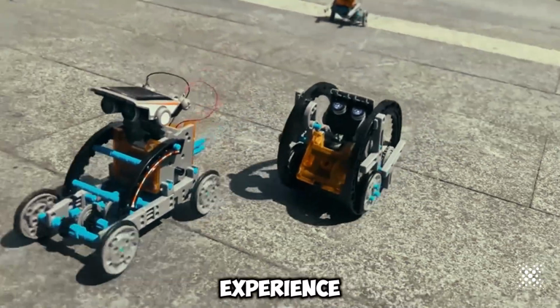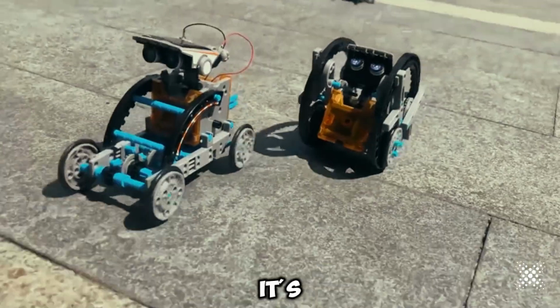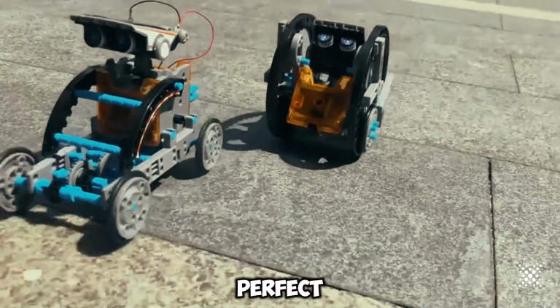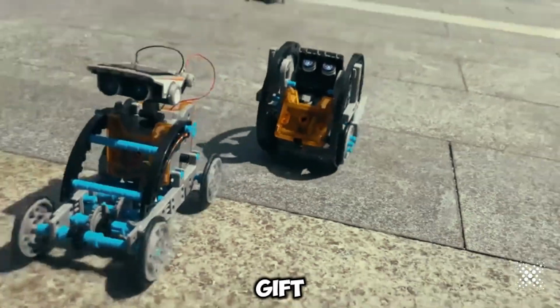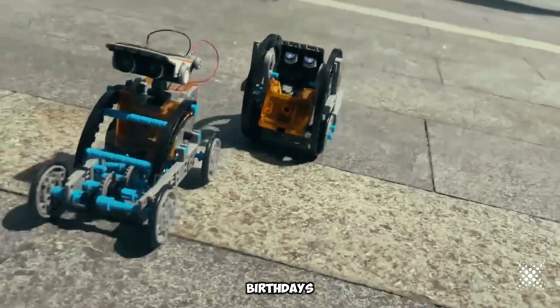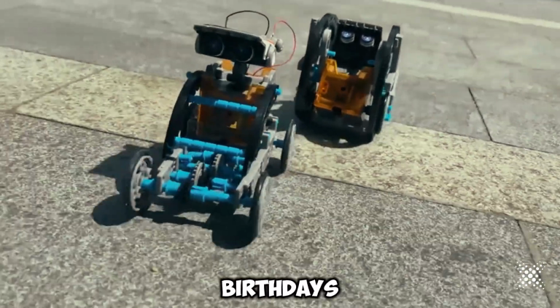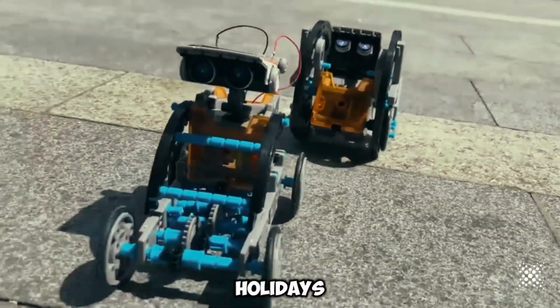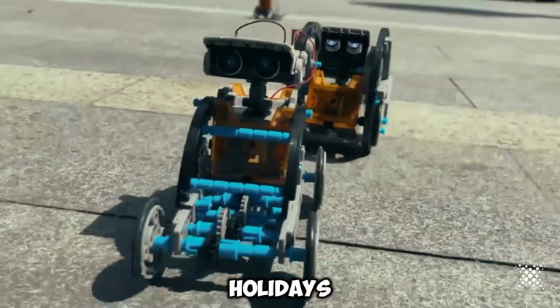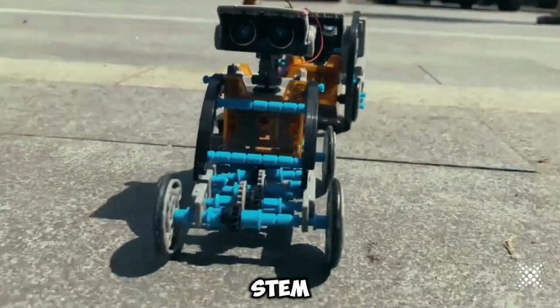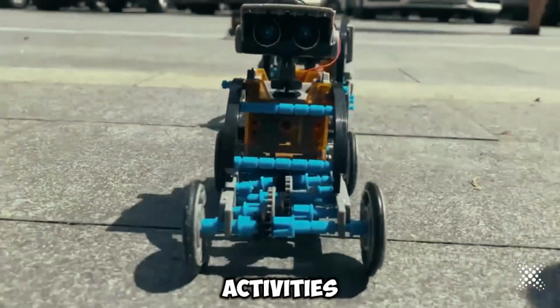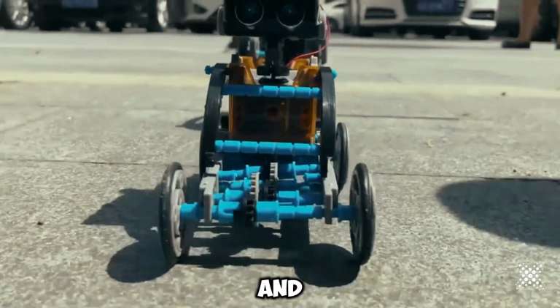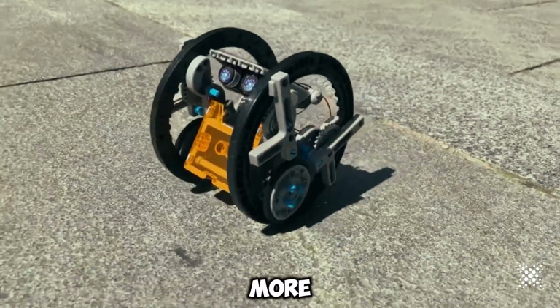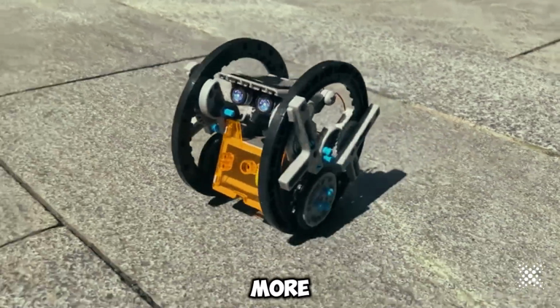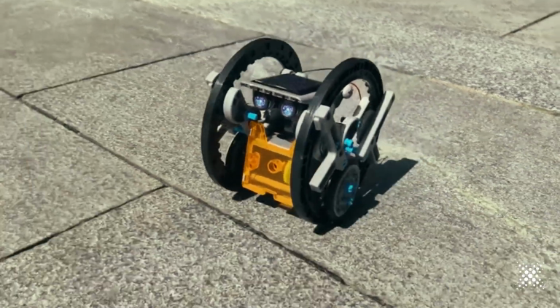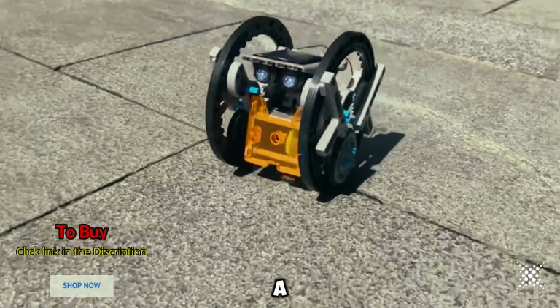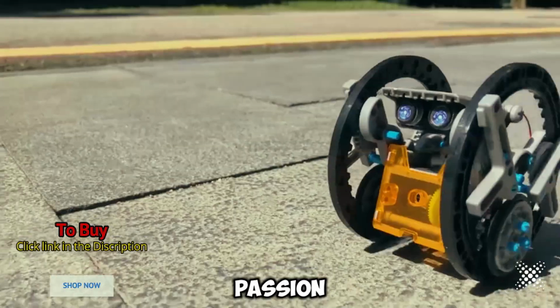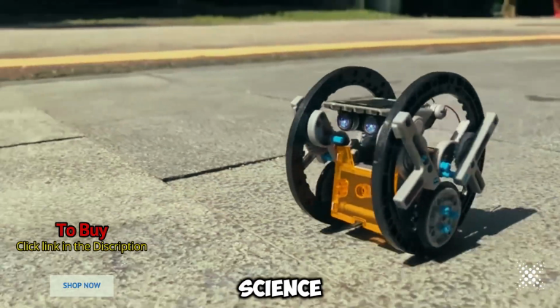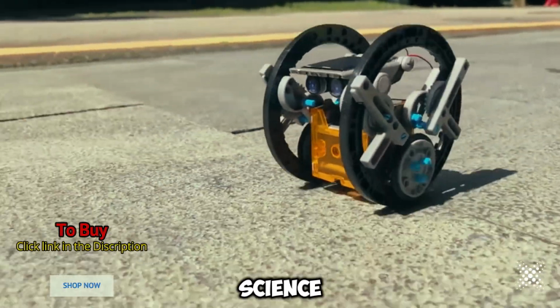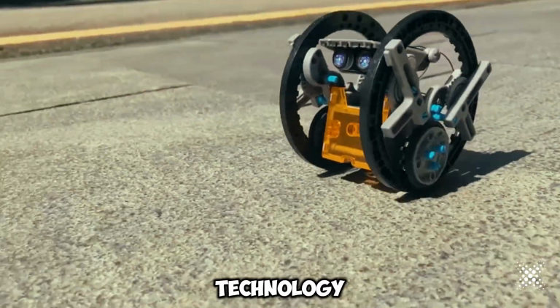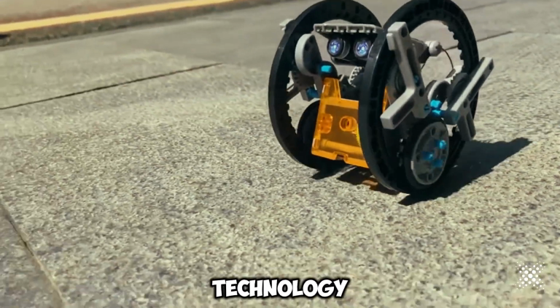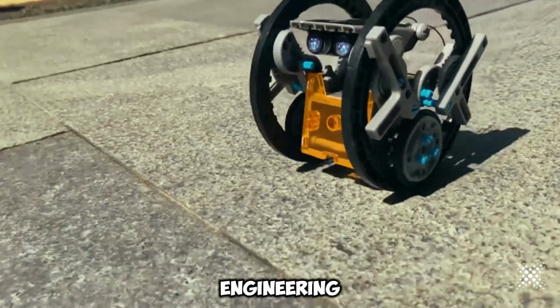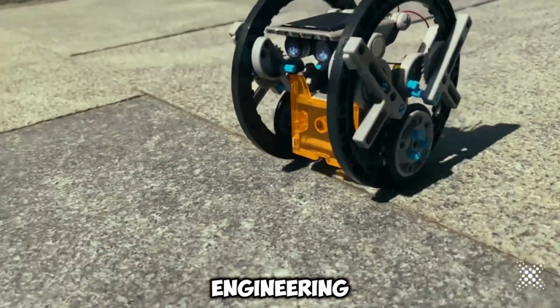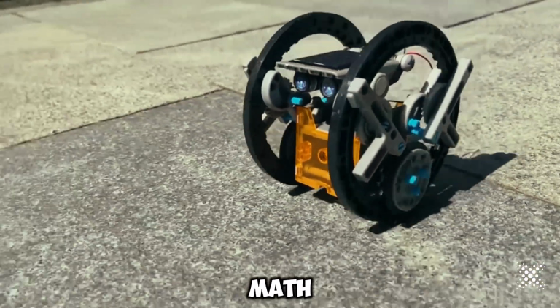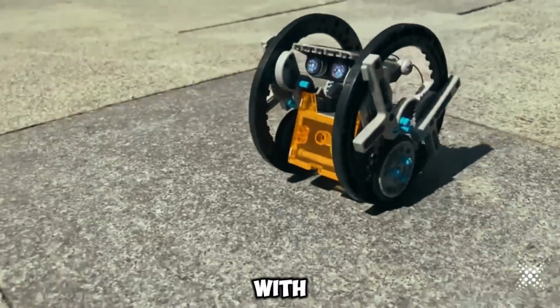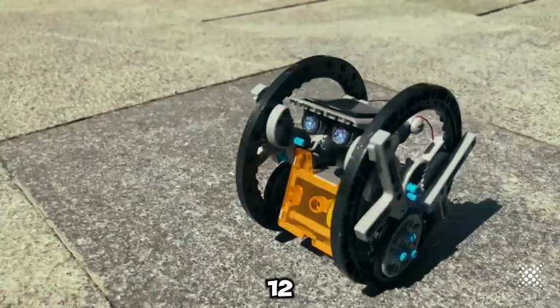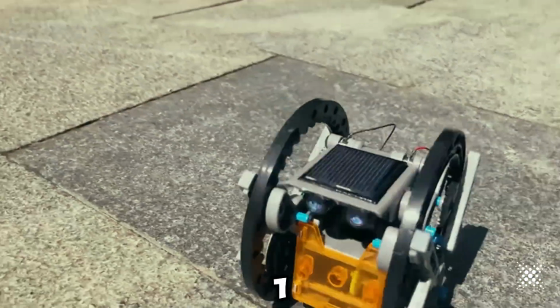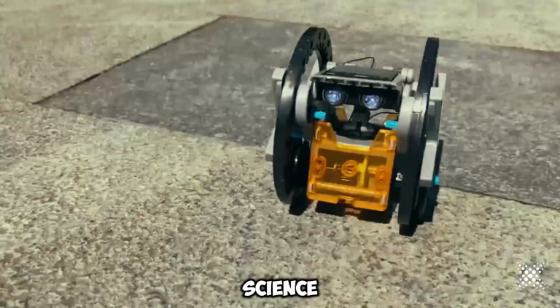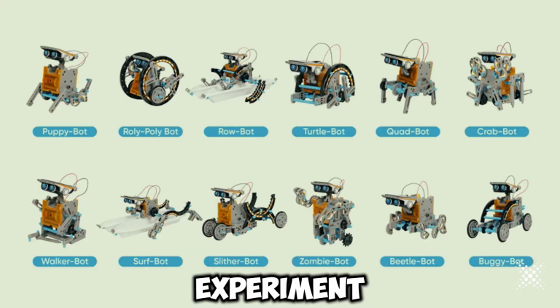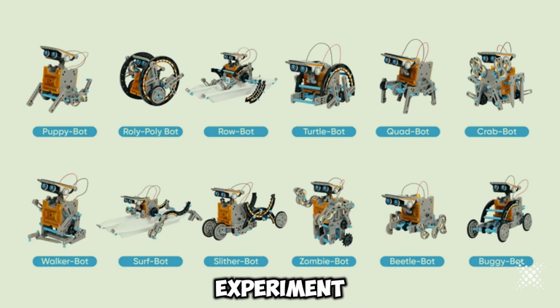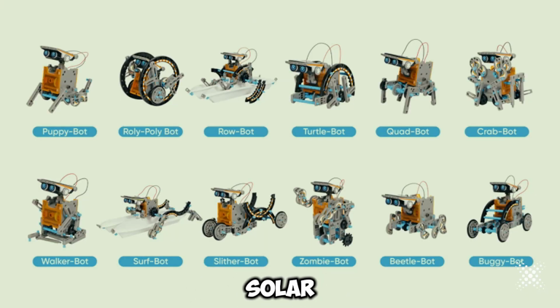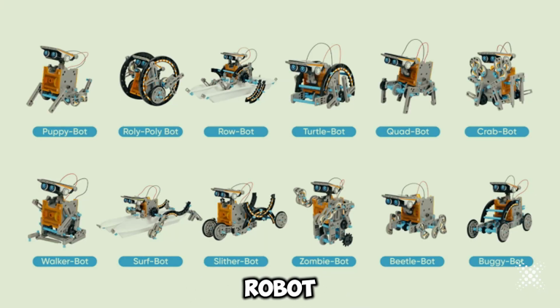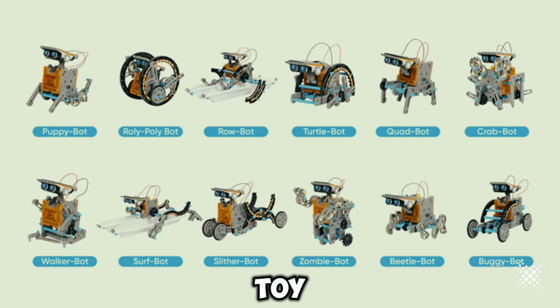It's a perfect gift for birthdays, holidays, STEM activities, and more. Ignite a passion for science, technology, engineering, and math with the 12-in-1 Science Experiment Solar Robot Toy.